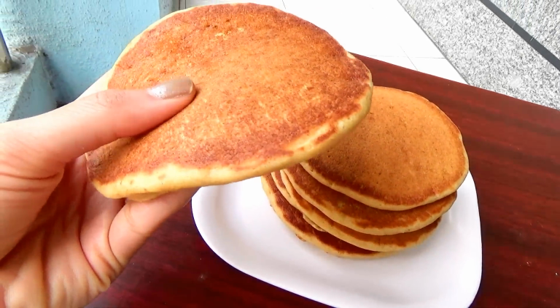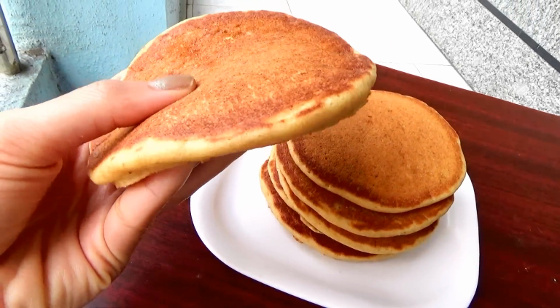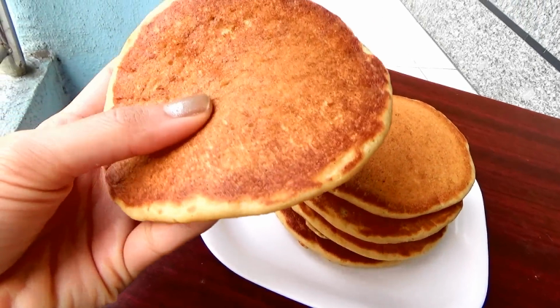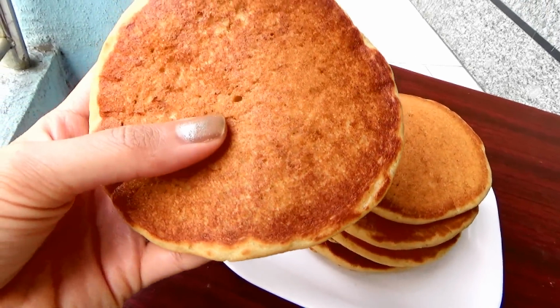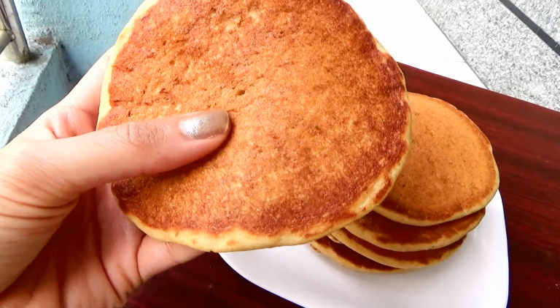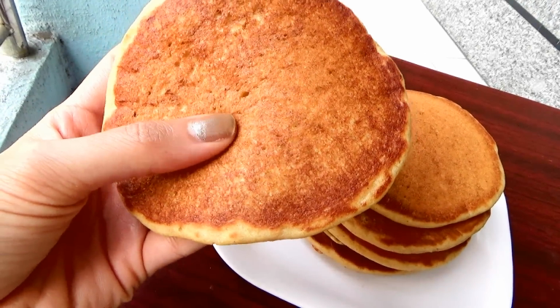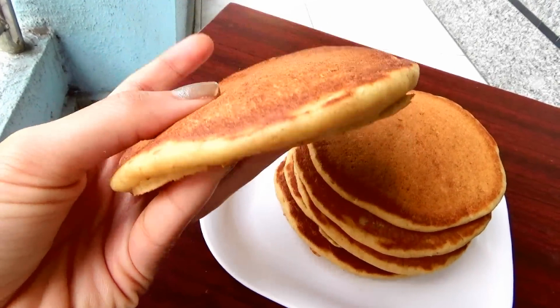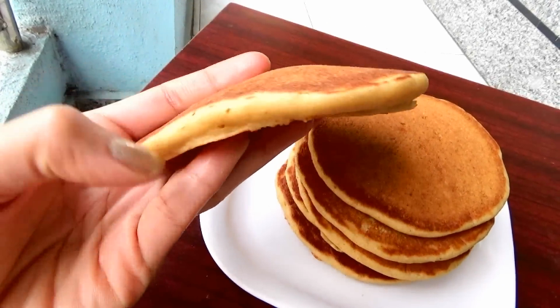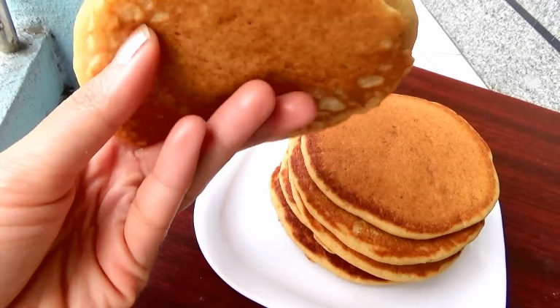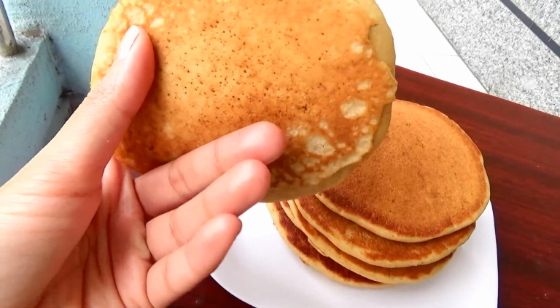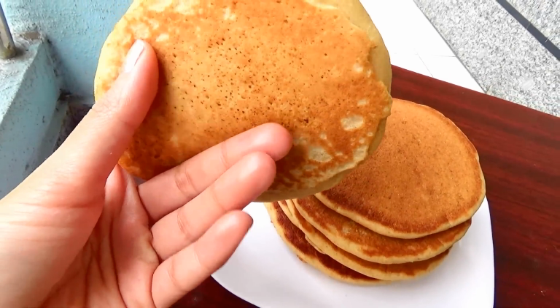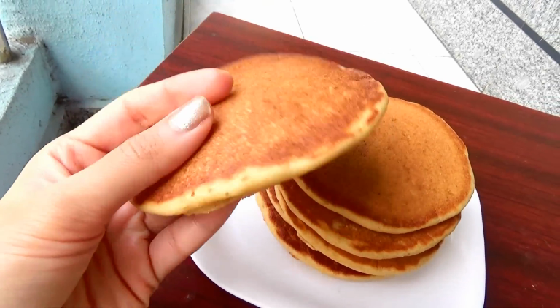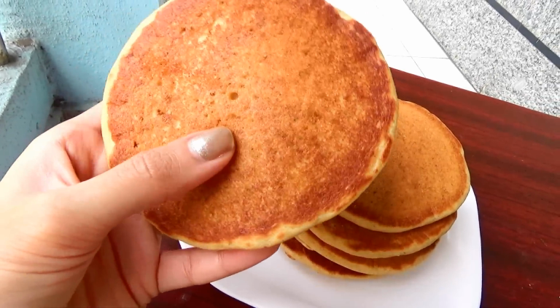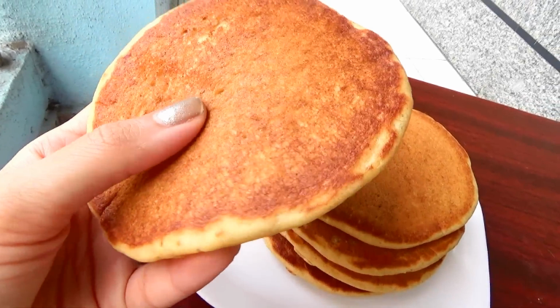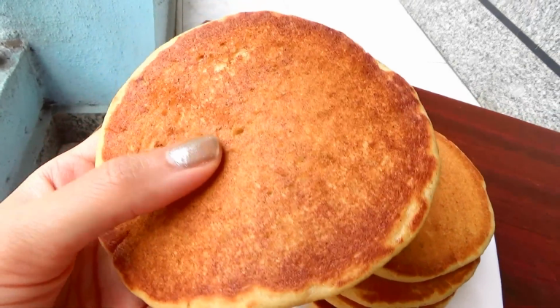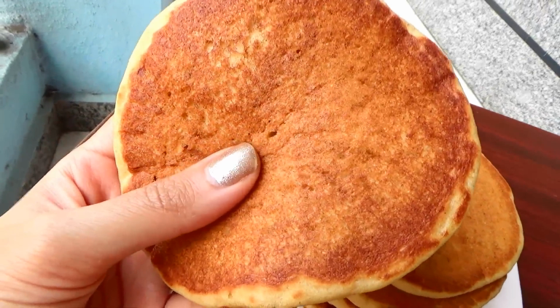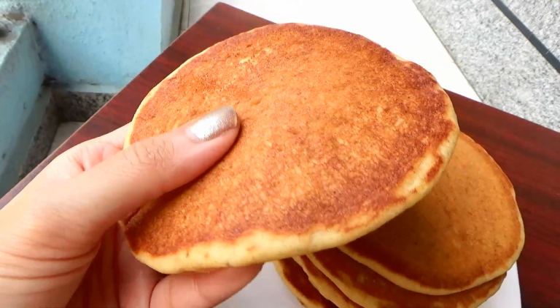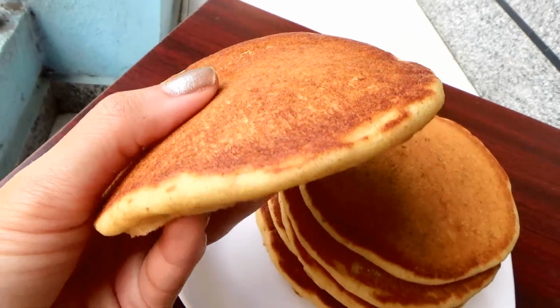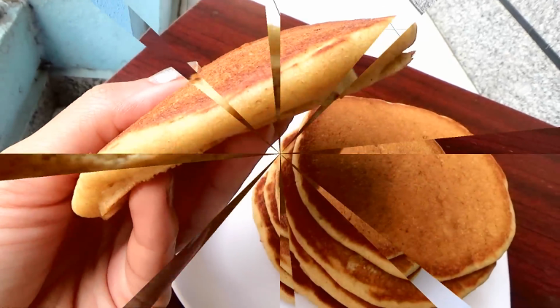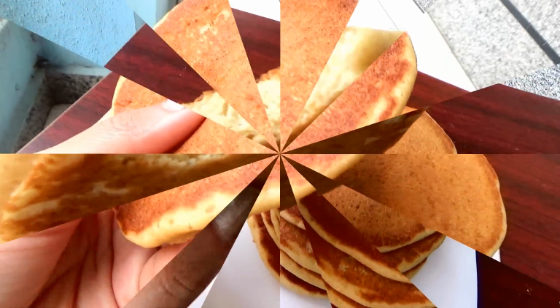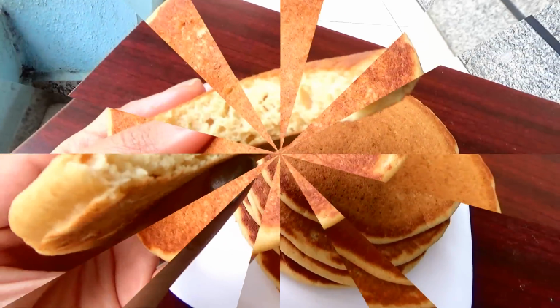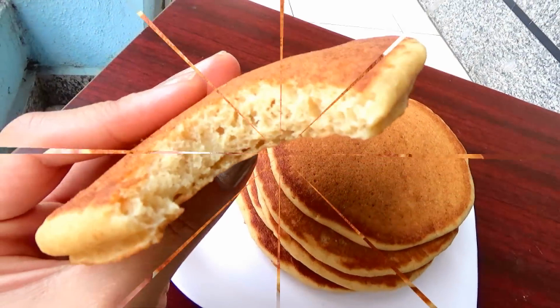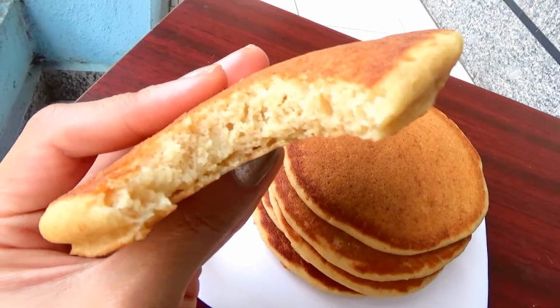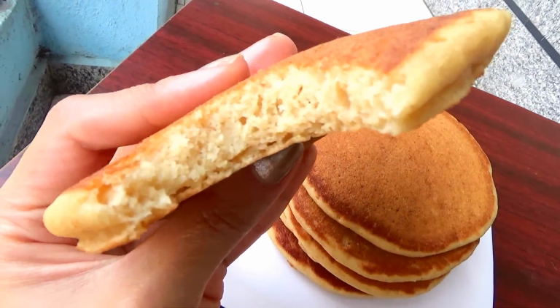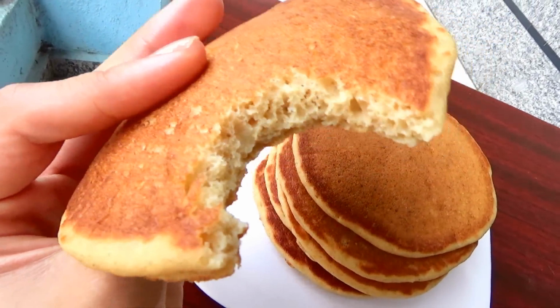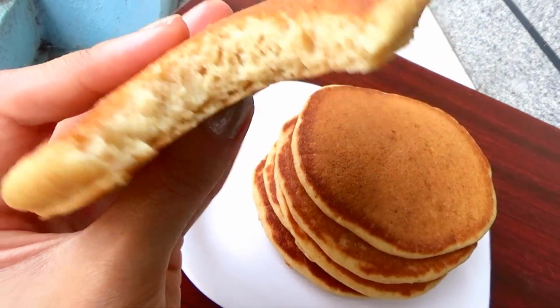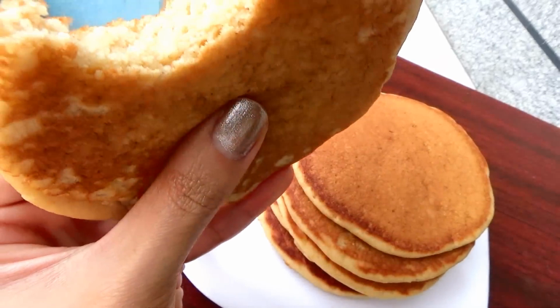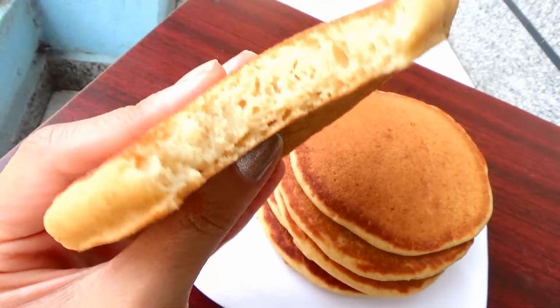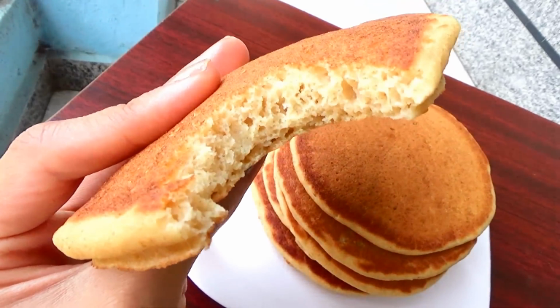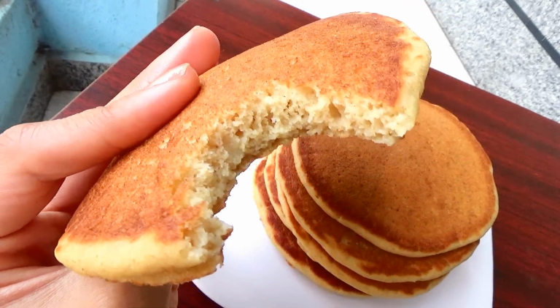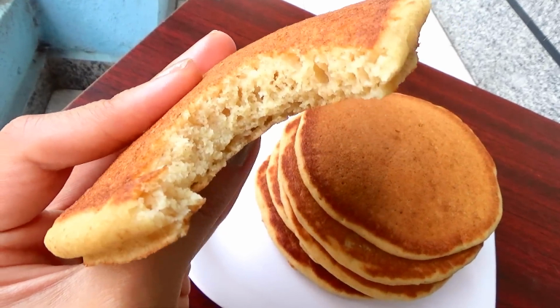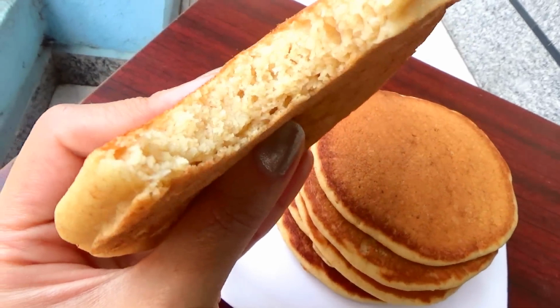Here I want to show you how fluffy the pancake is — you can see it is so so soft. You can definitely serve these topped with honey or maple syrup. And let me tell you, no one is going to guess these are made from whole wheat flour.